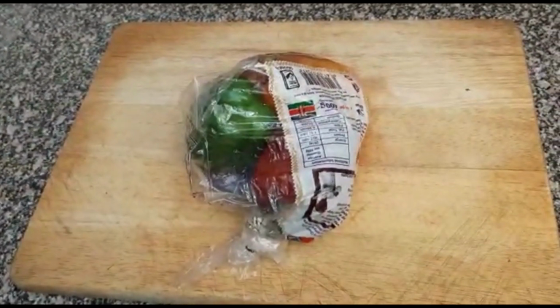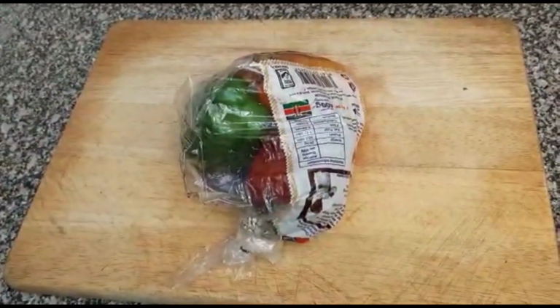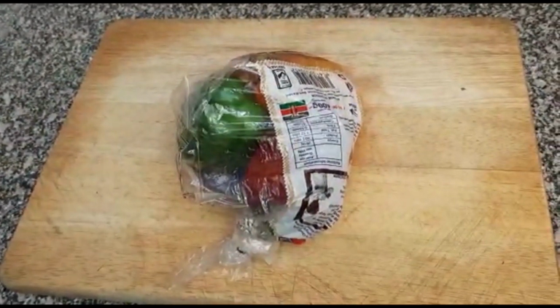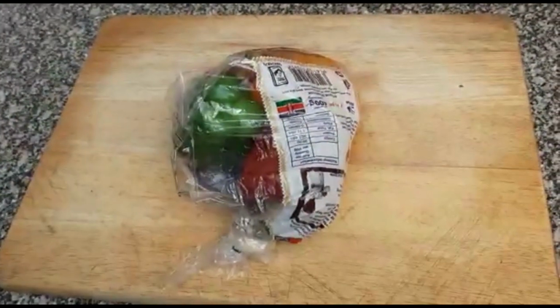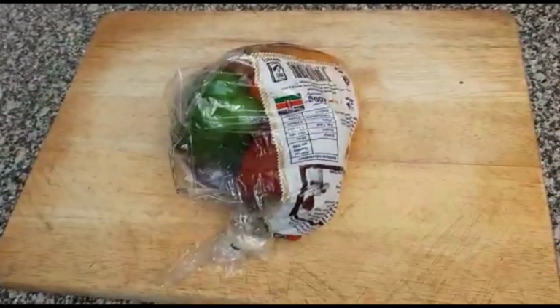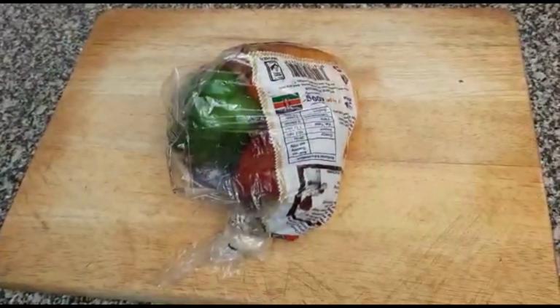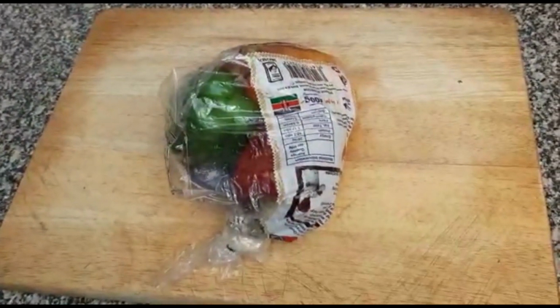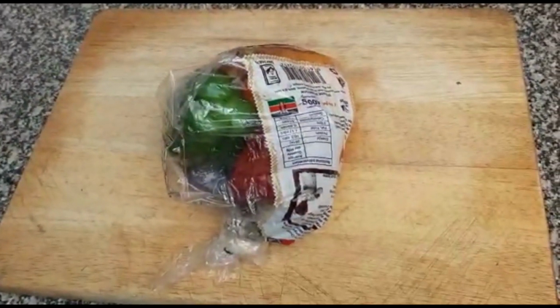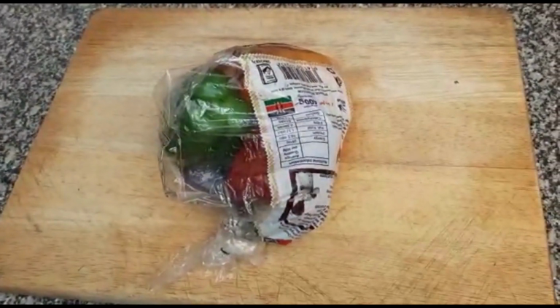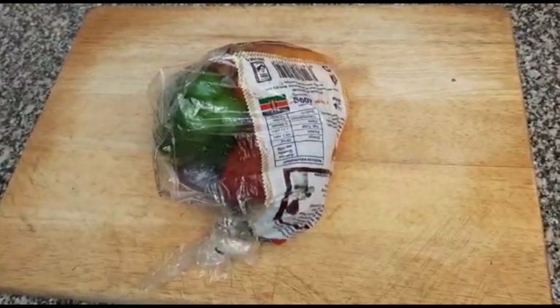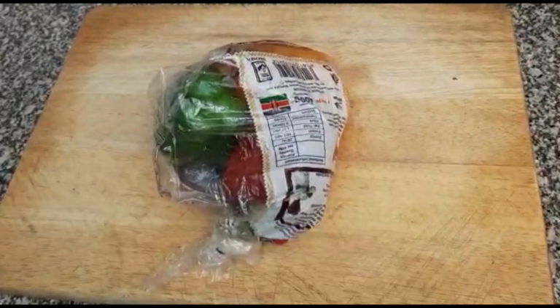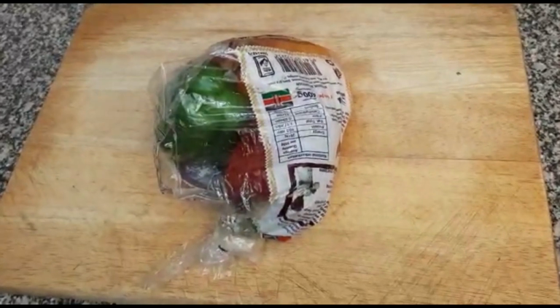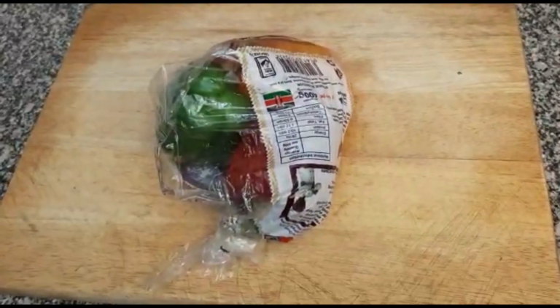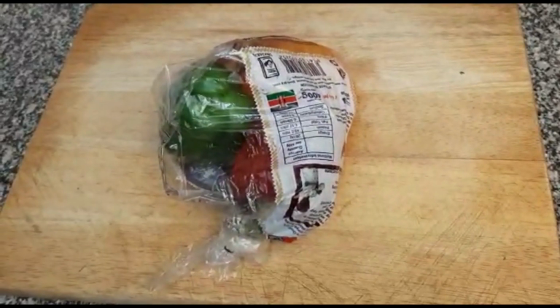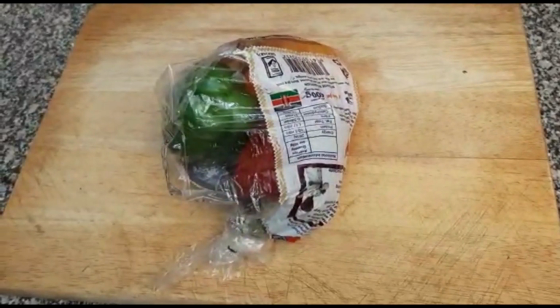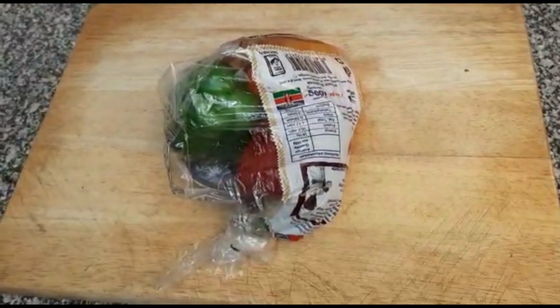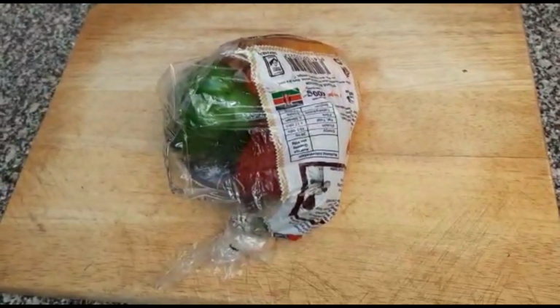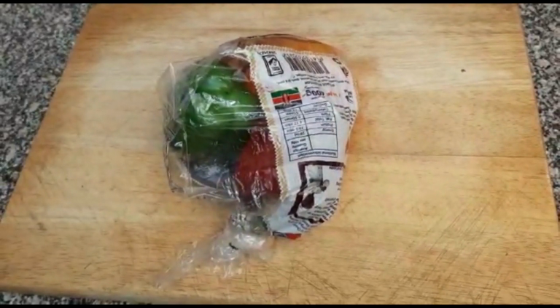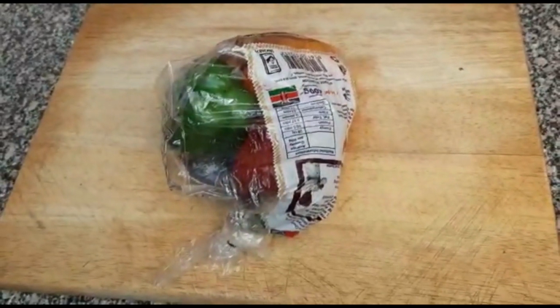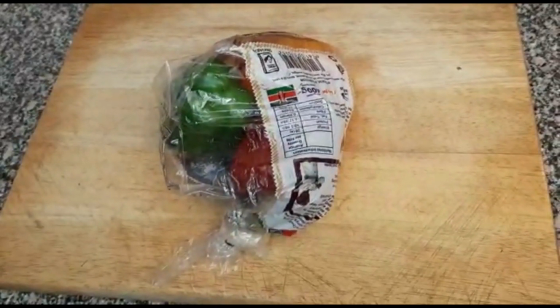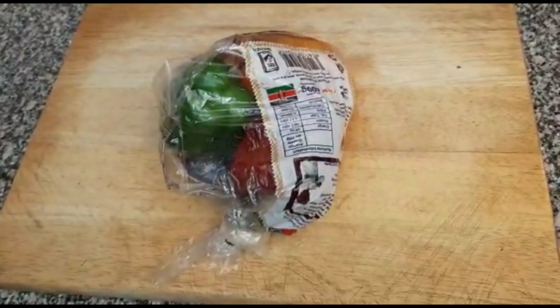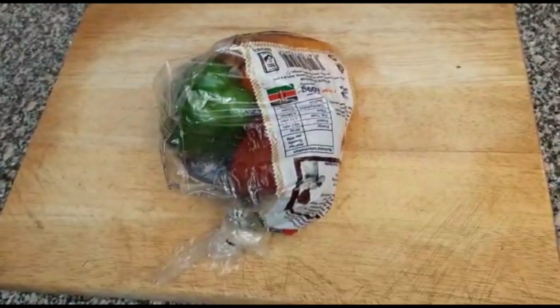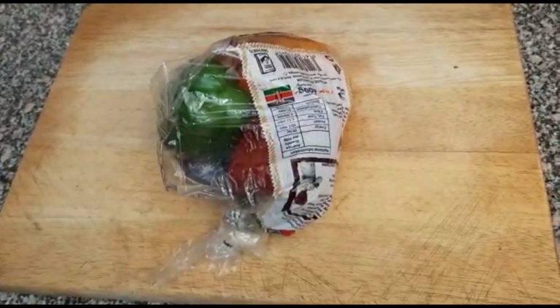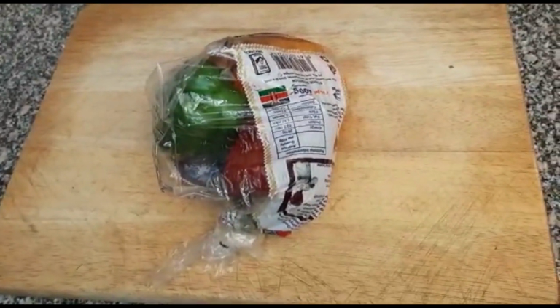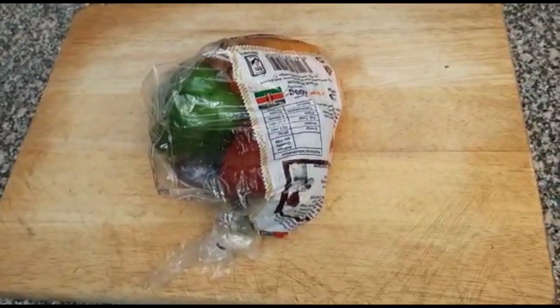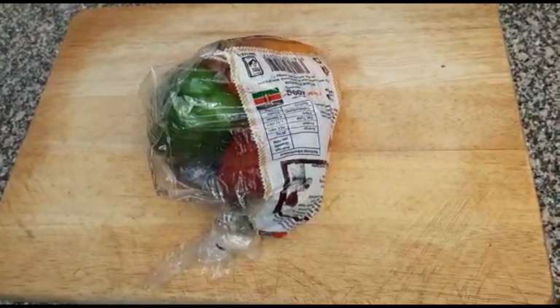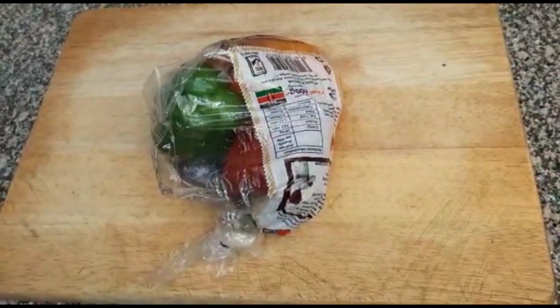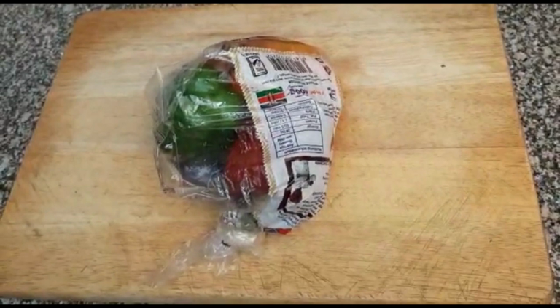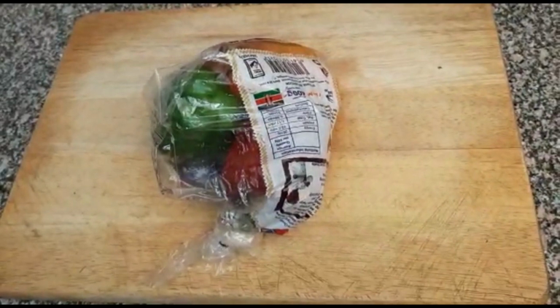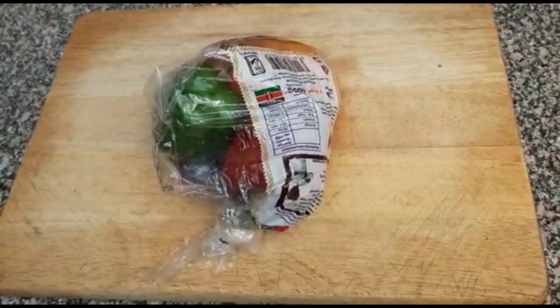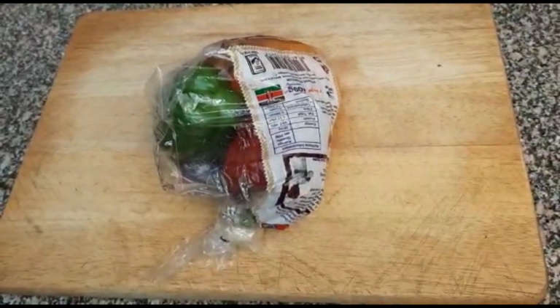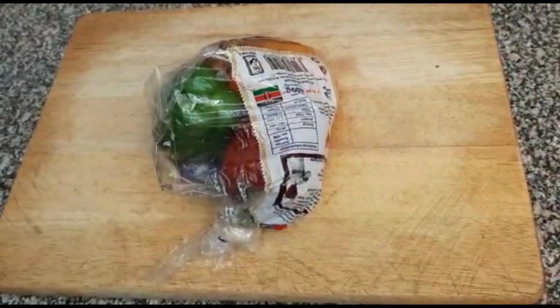Just like that, and you keep them in your fridge. If you do this, it will take even two weeks without getting spoiled. Whenever you want to use your capsicum, you just remove the one you want to use and then seal the paper again.